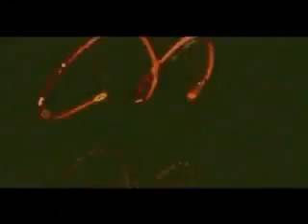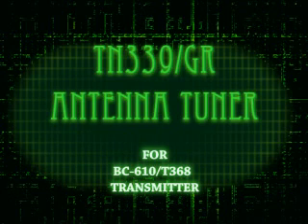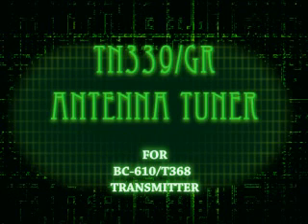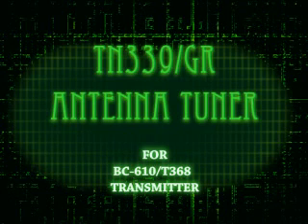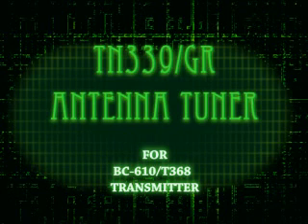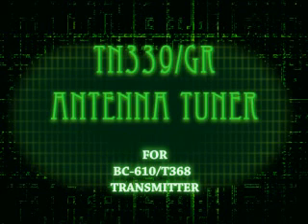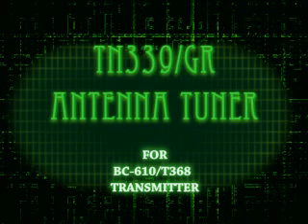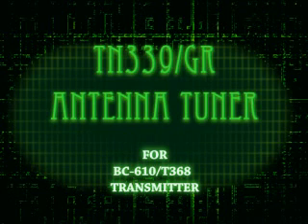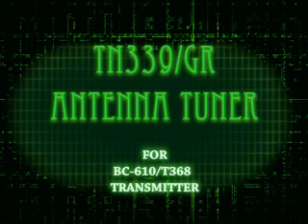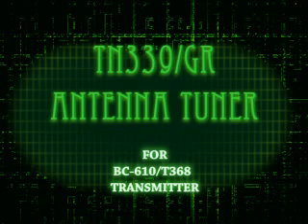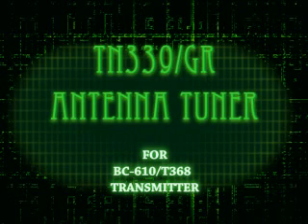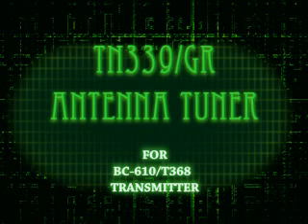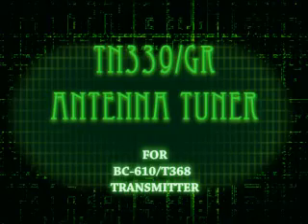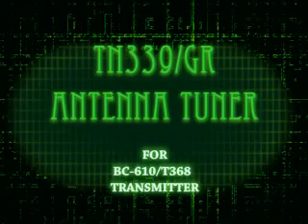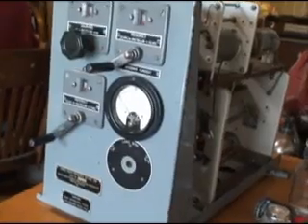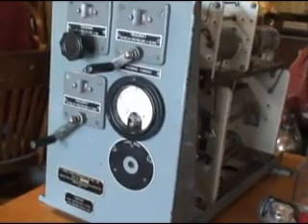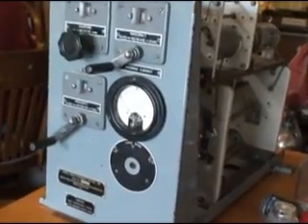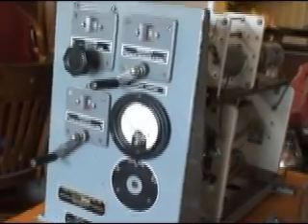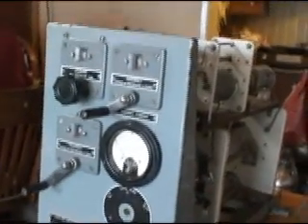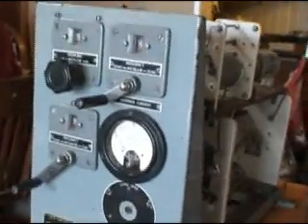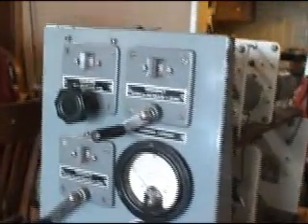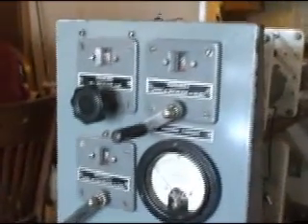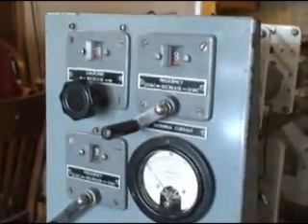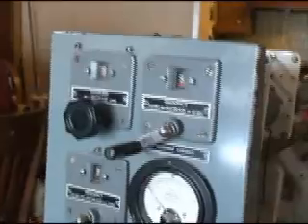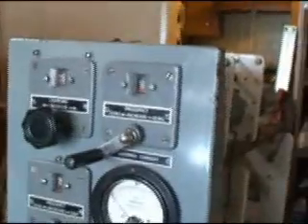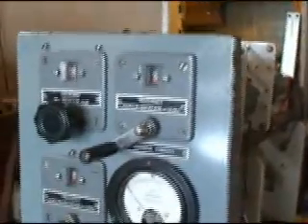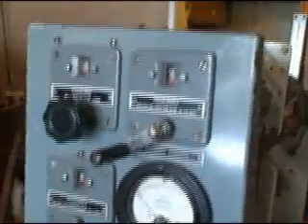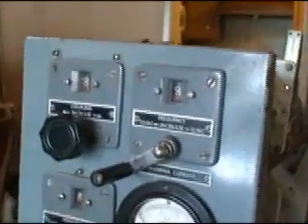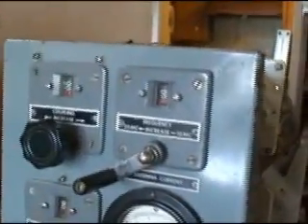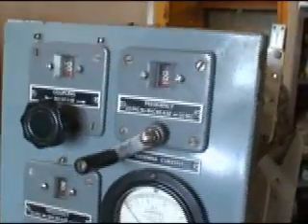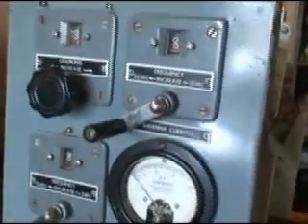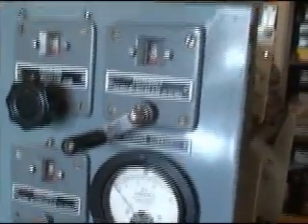I have a very bad feeling about this. Send a scanning crew aboard. I want every part of this ship checked. Here's the front view of the T-339 antenna coupler which I received. Fascinating.